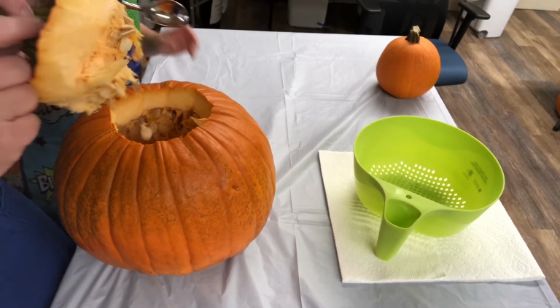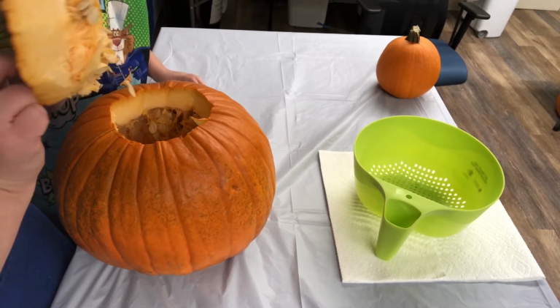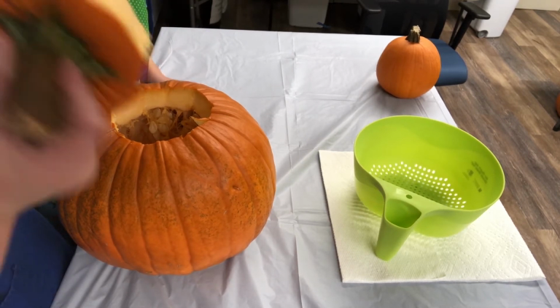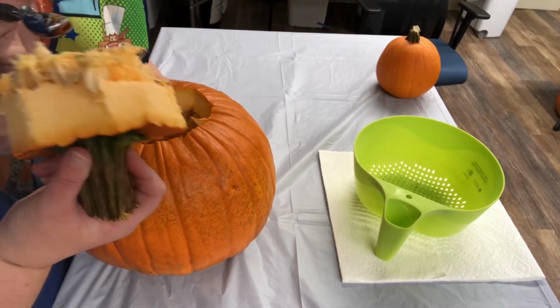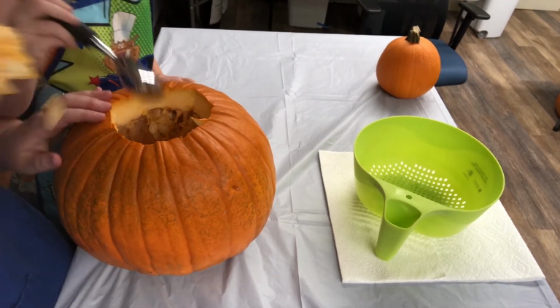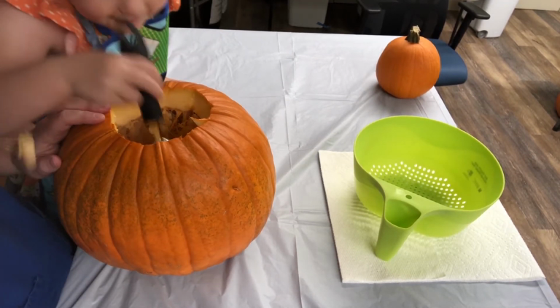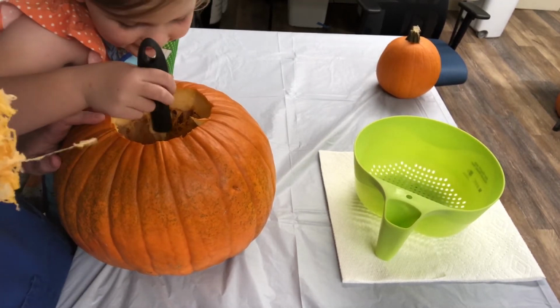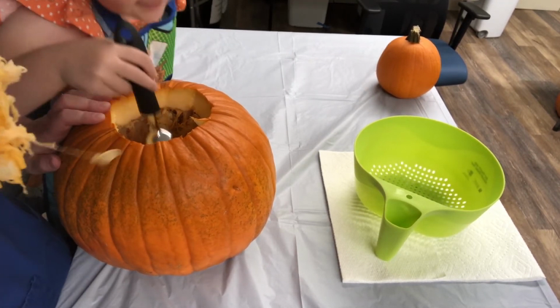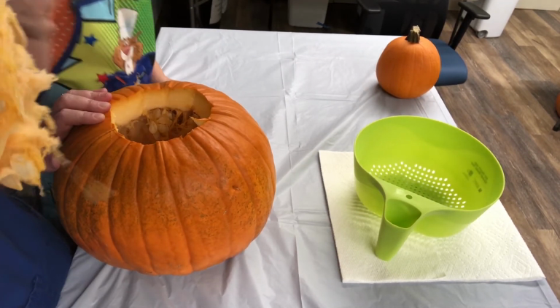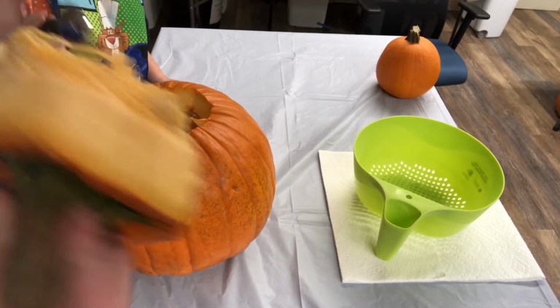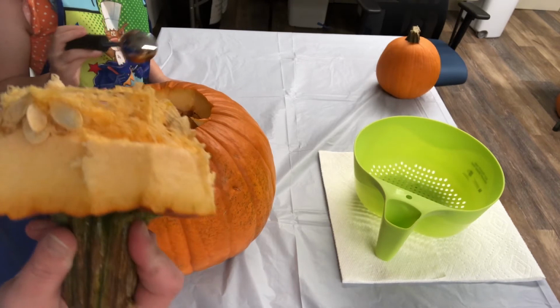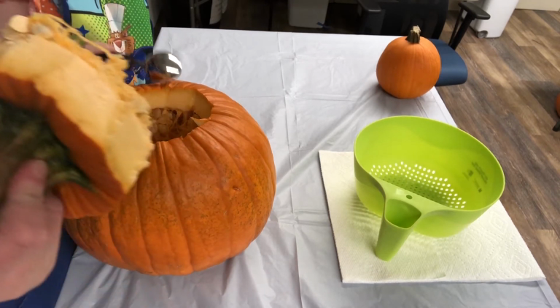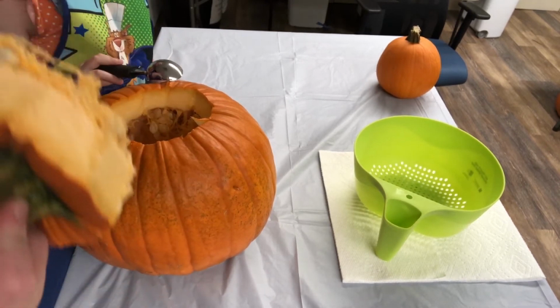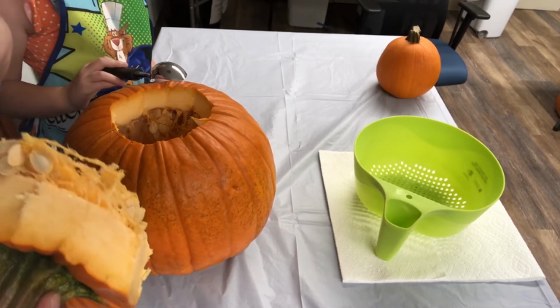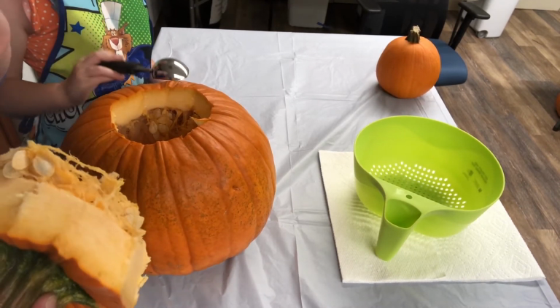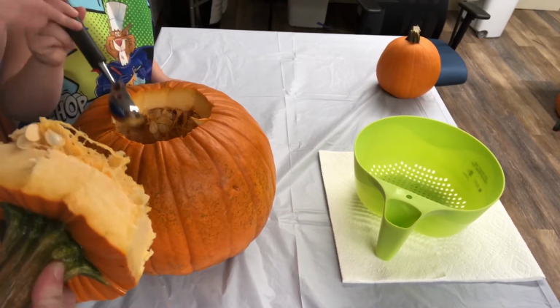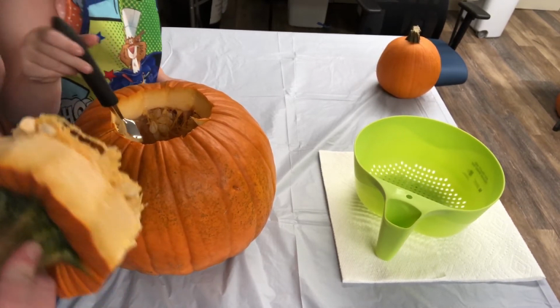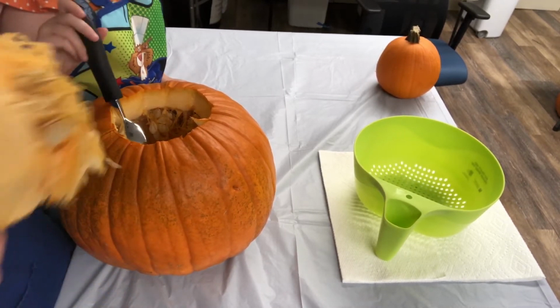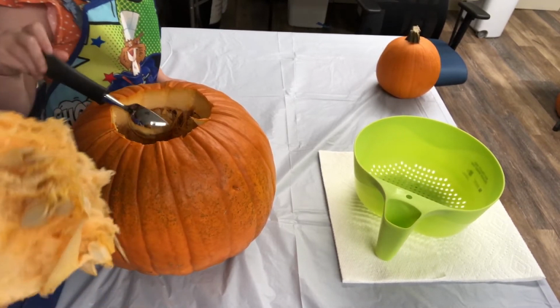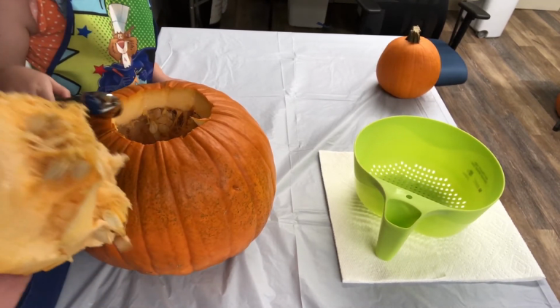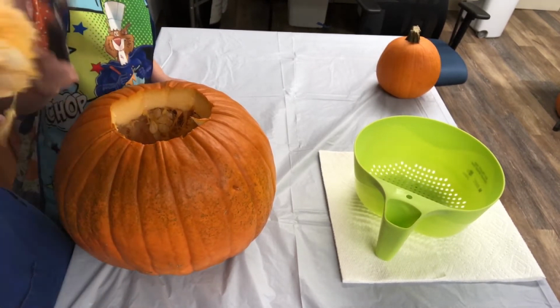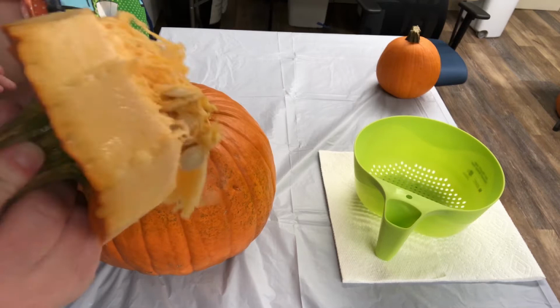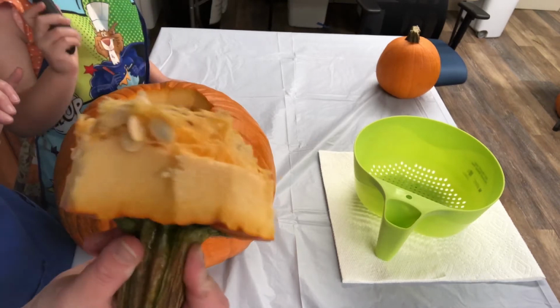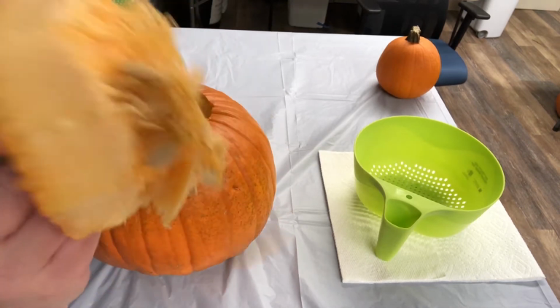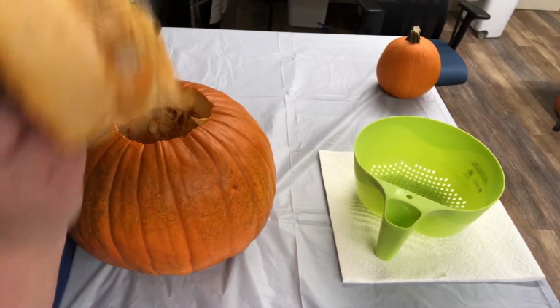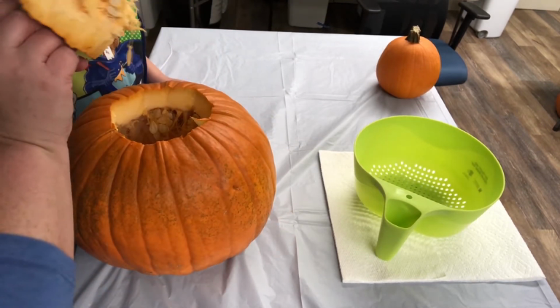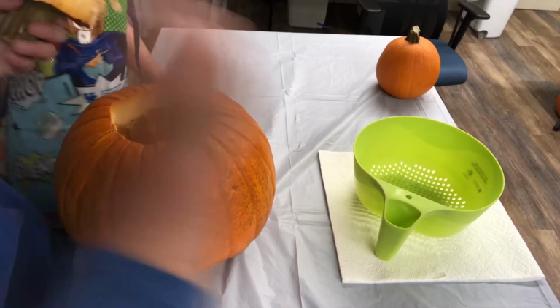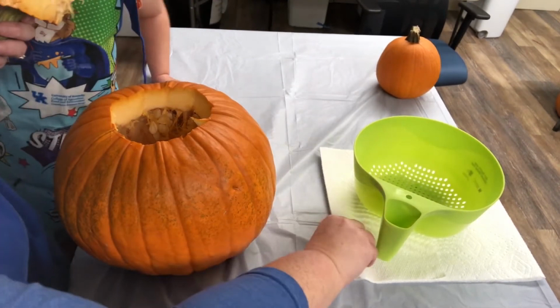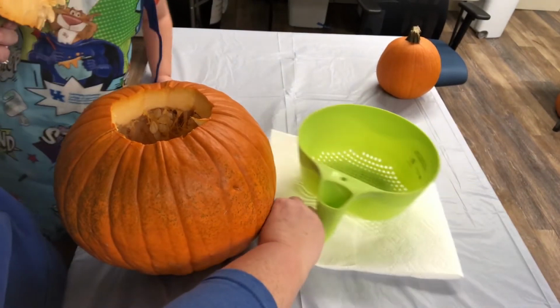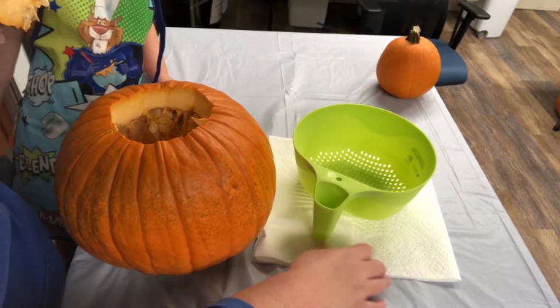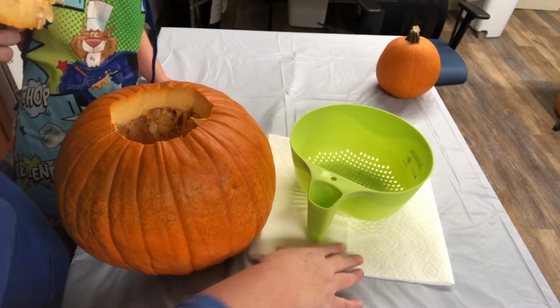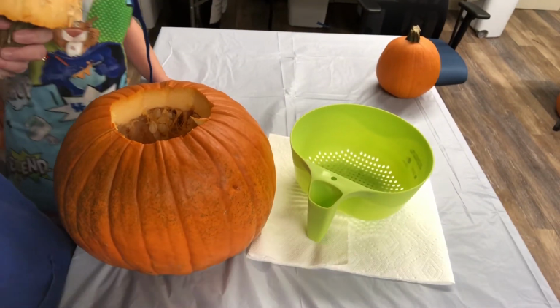Most of the time all that gooey pulp and seeds — we just scoop it out and throw it in the trash. We're not going to do that this year. We're going to scoop those seeds out, save them, and put them in the oven to bake them.